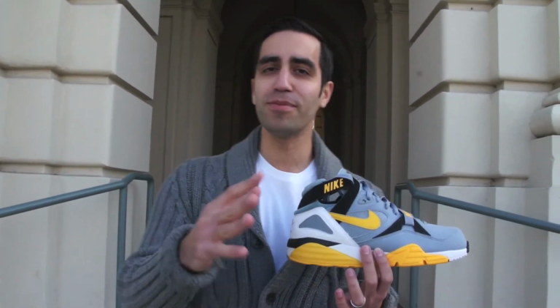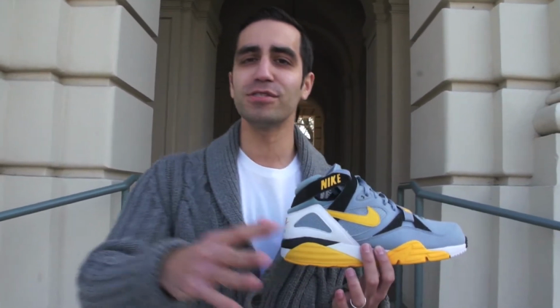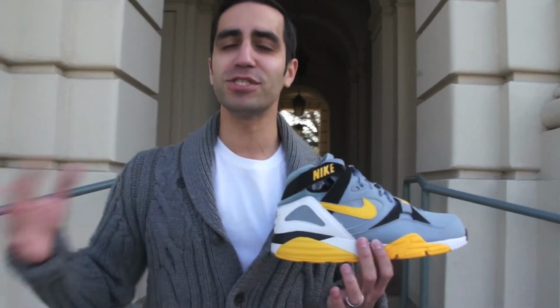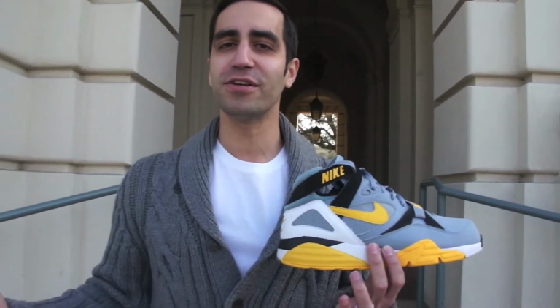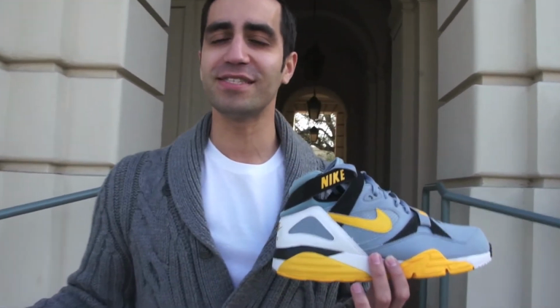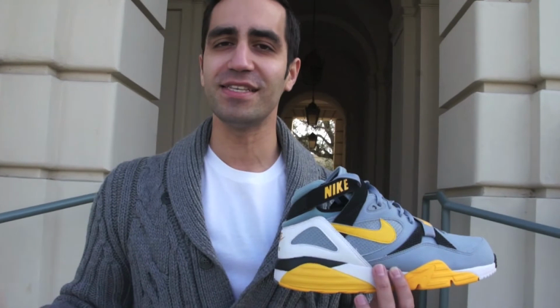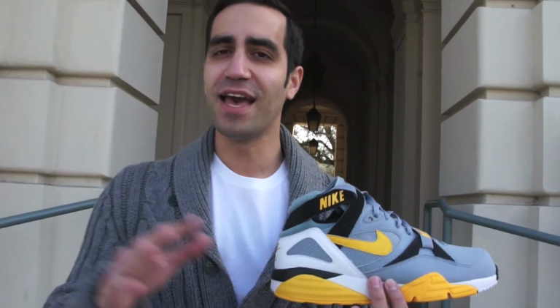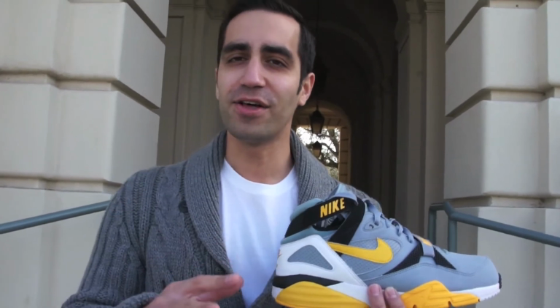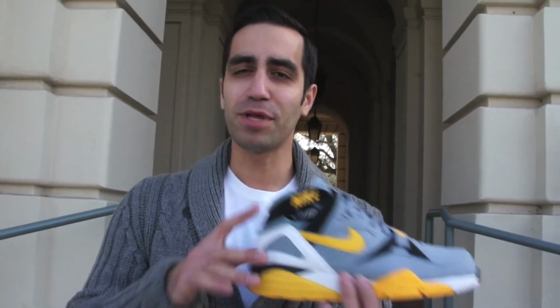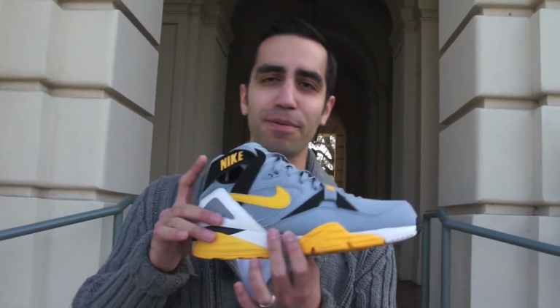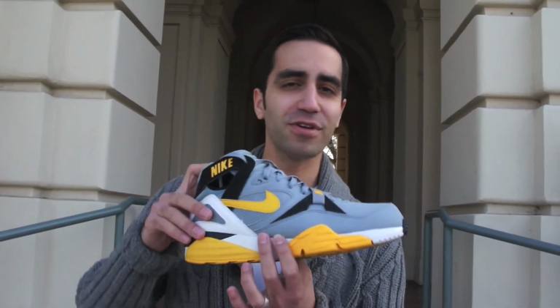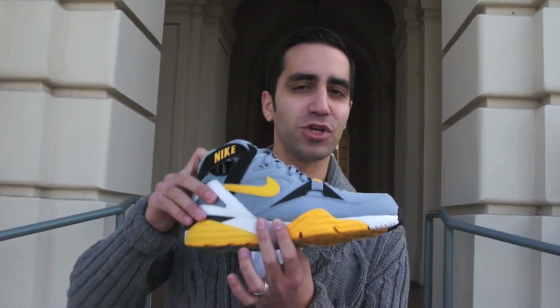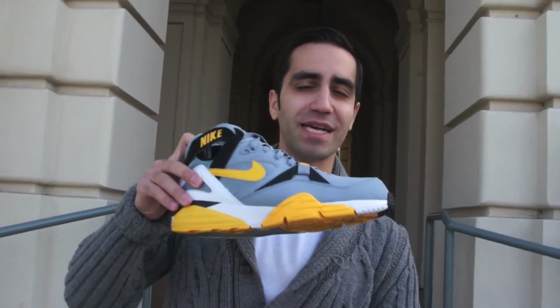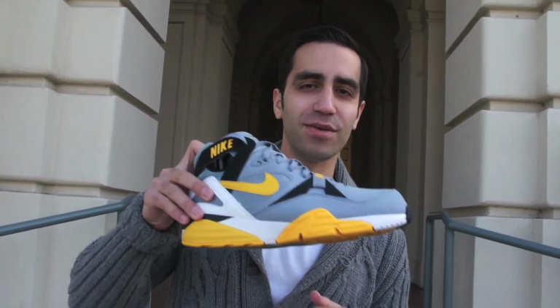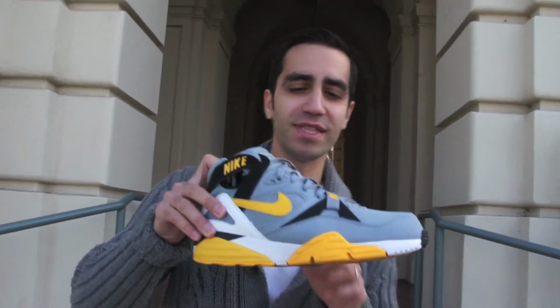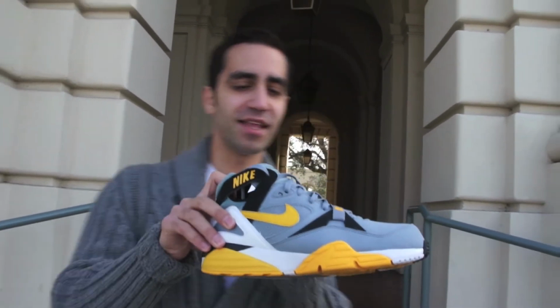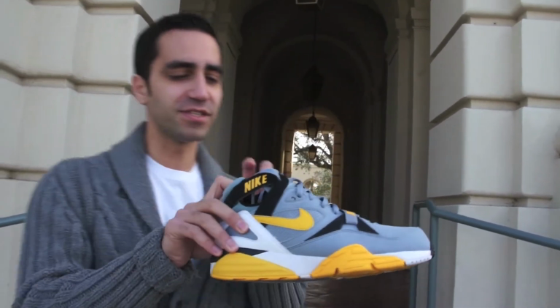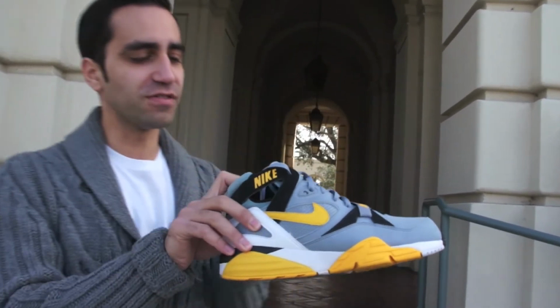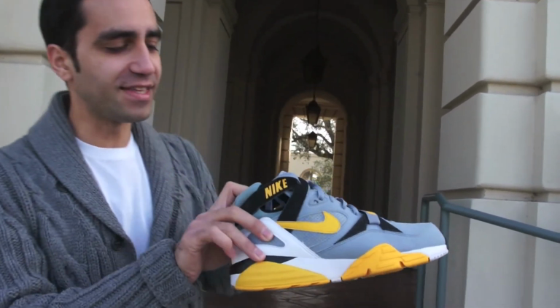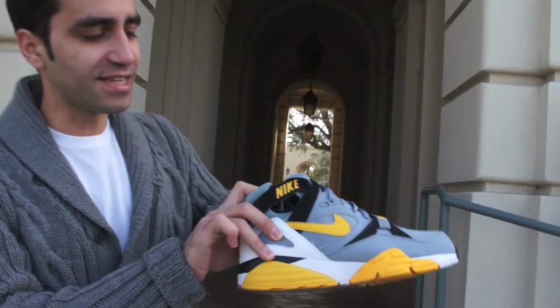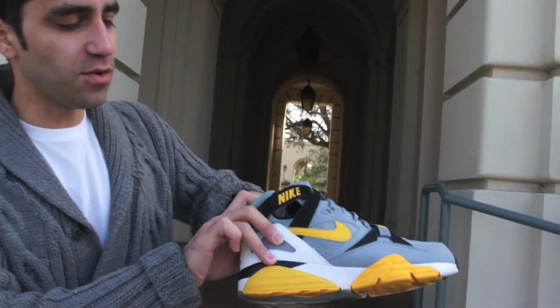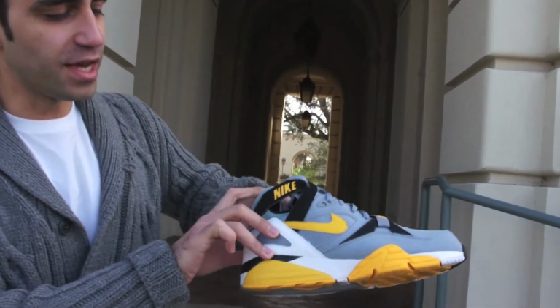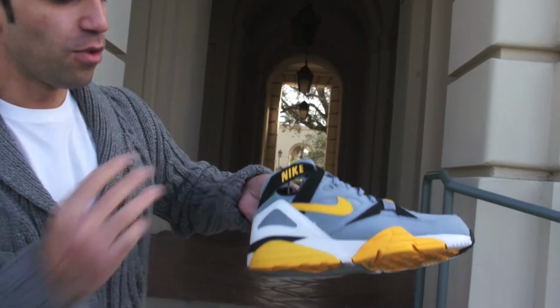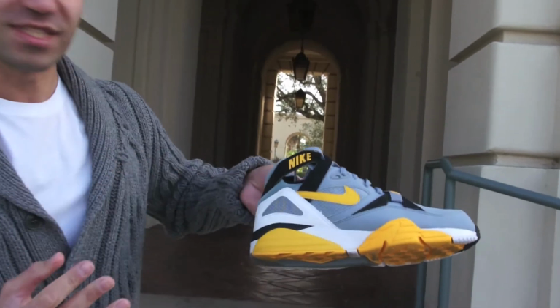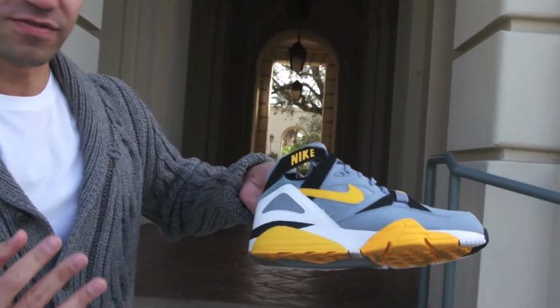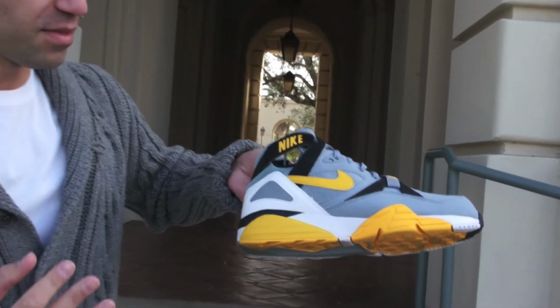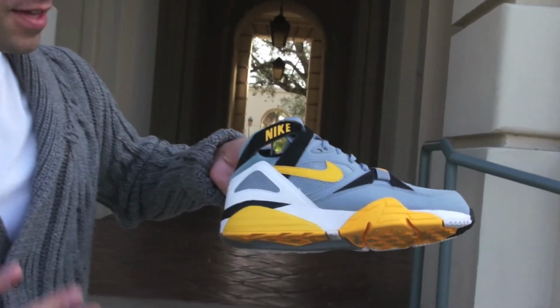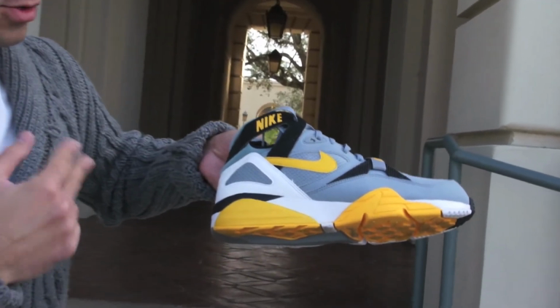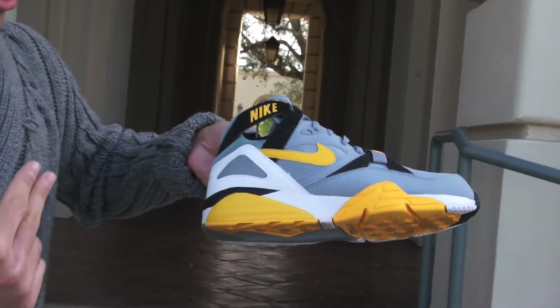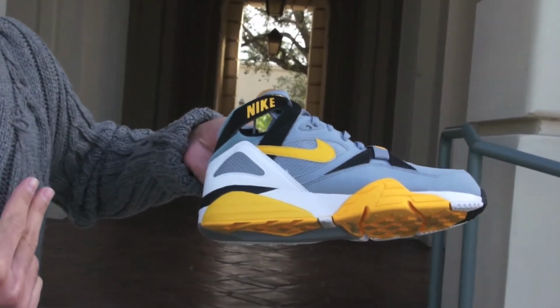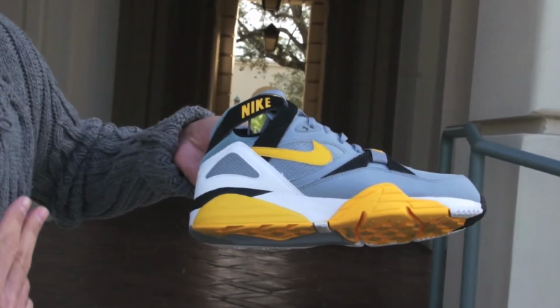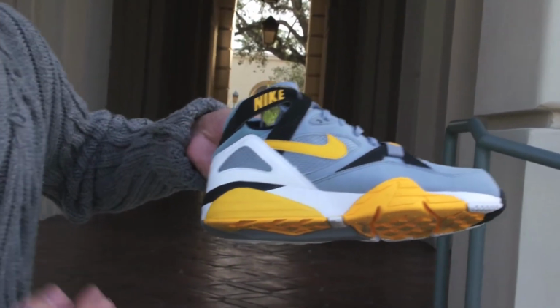Everybody knows about the Trainer SCs and all that, but a lot of people don't give the Trainer Max 91 the love it deserves, and this is definitely one which deserves some love. This was retro'd a couple of years ago.